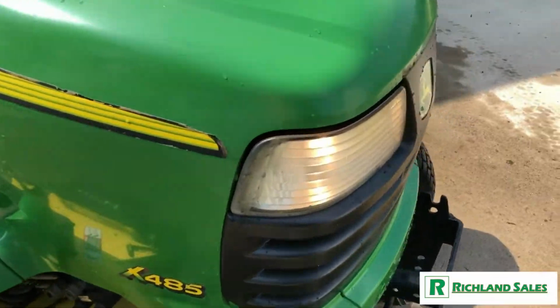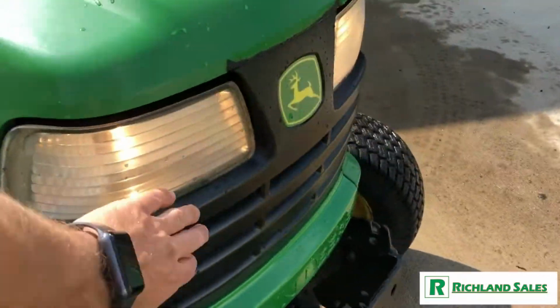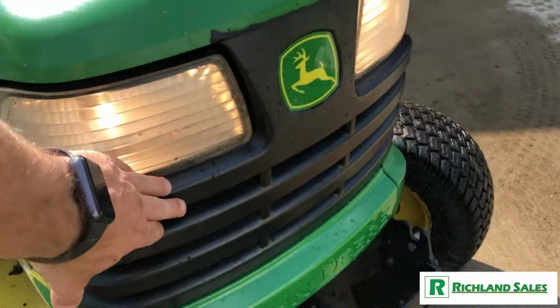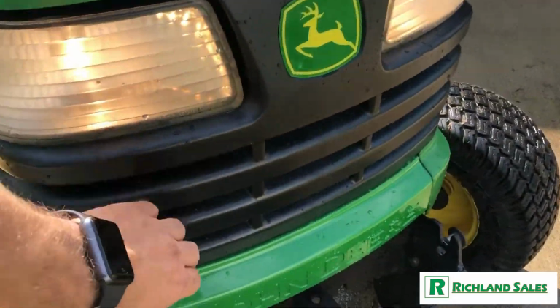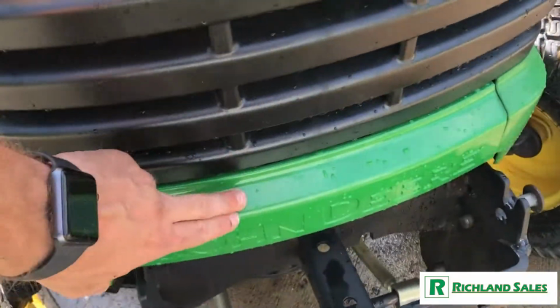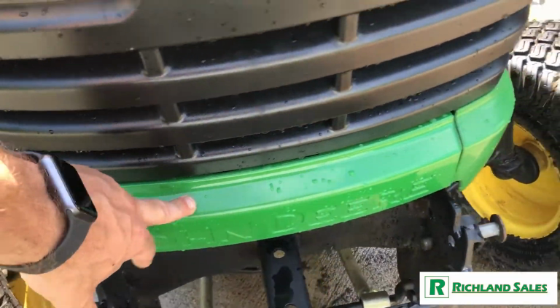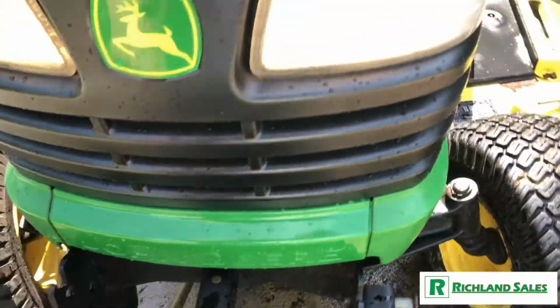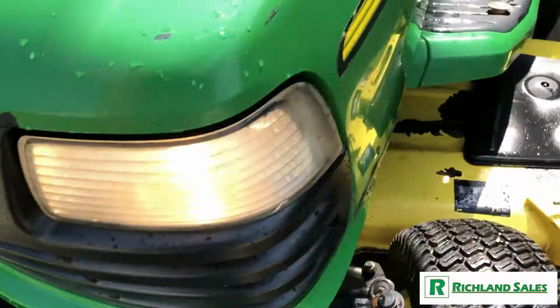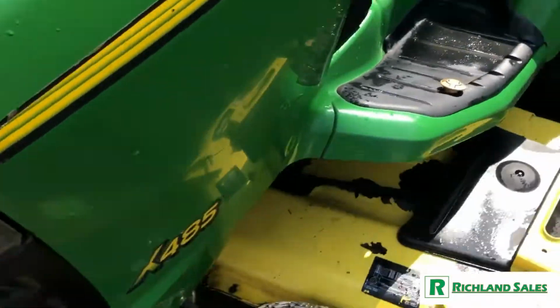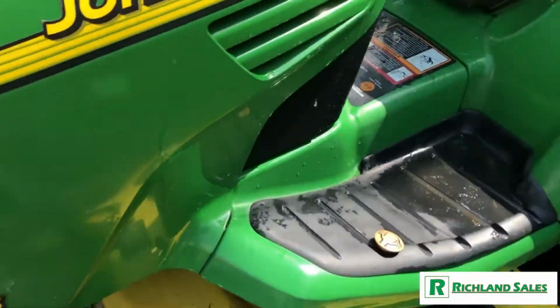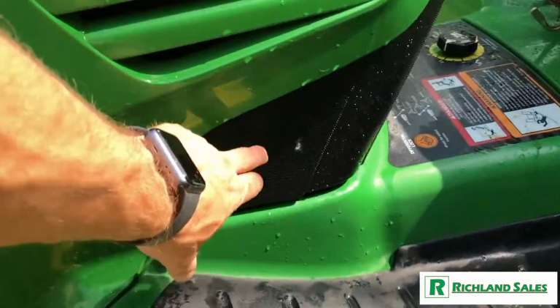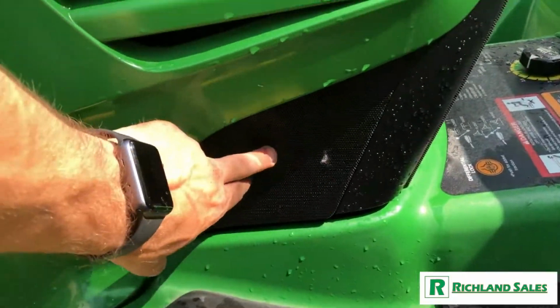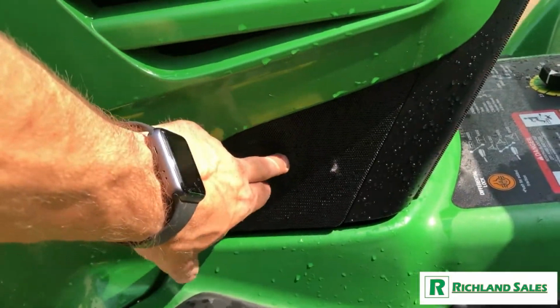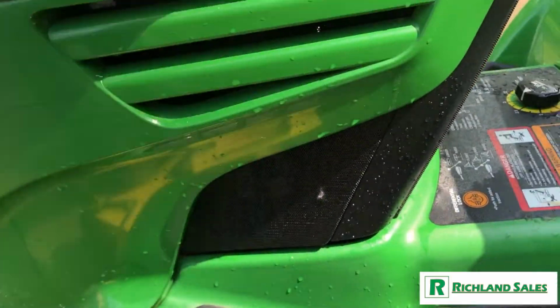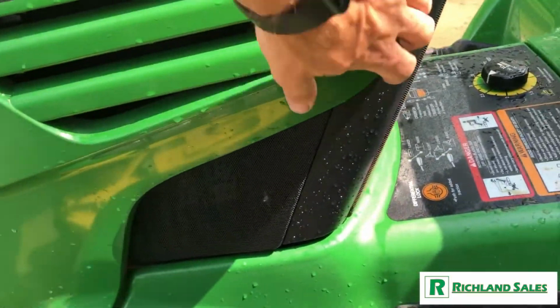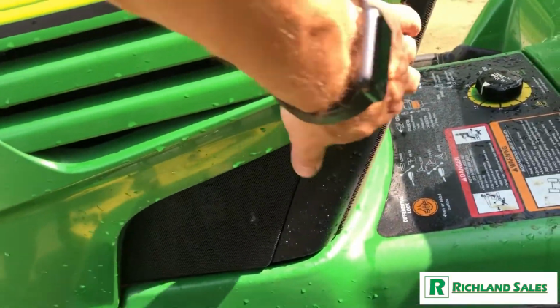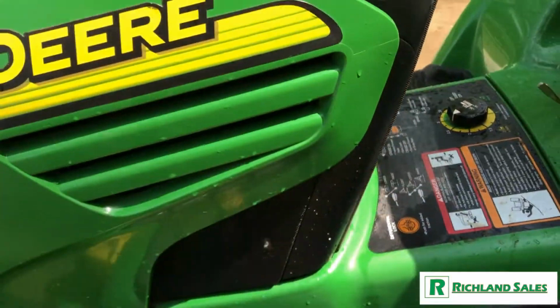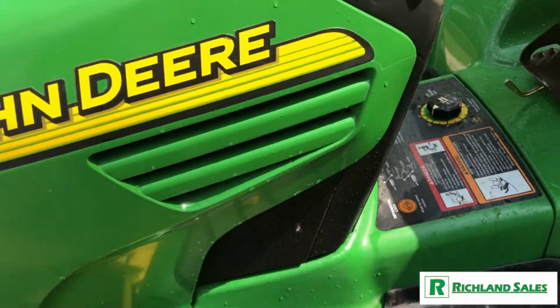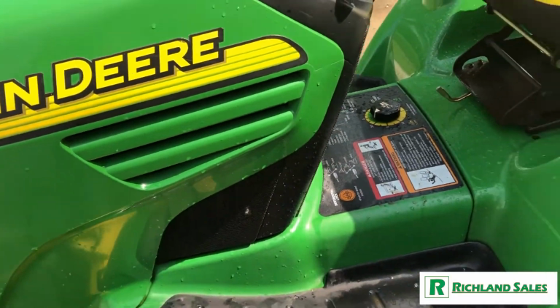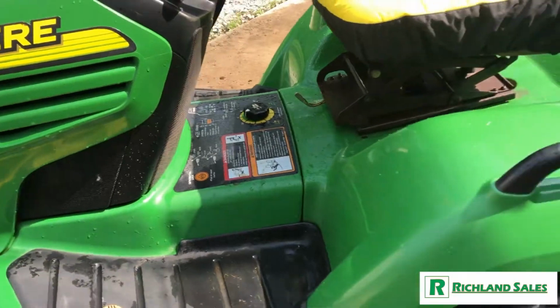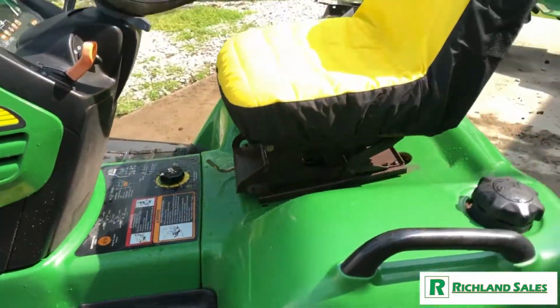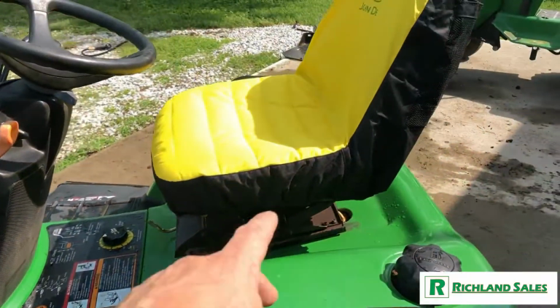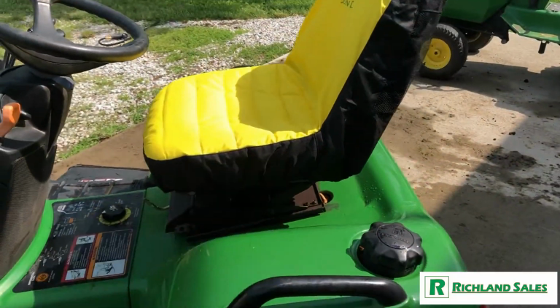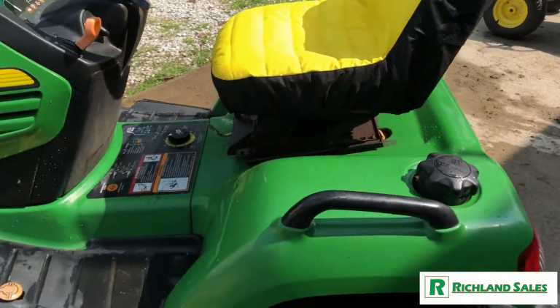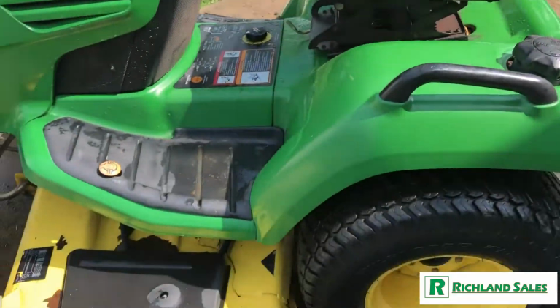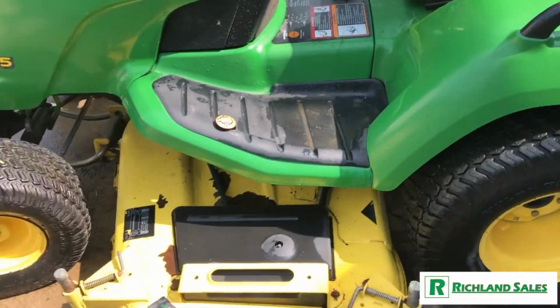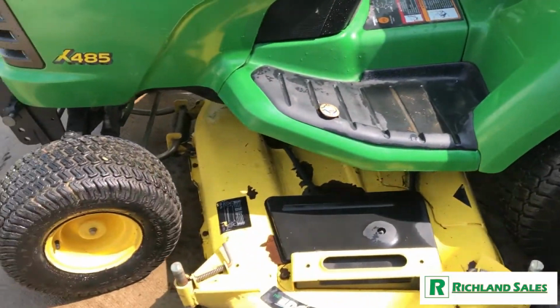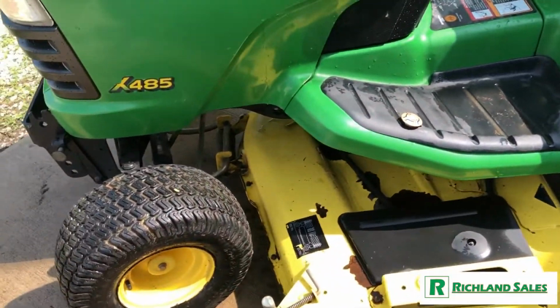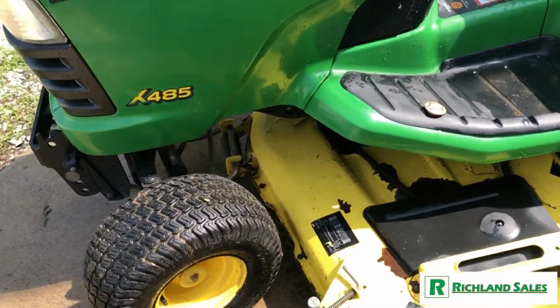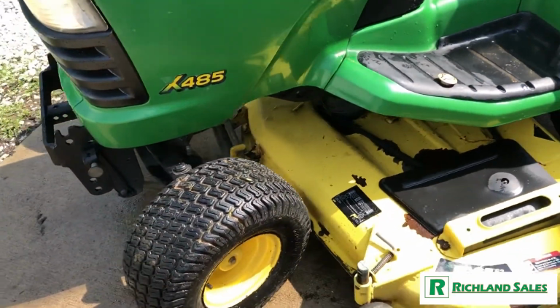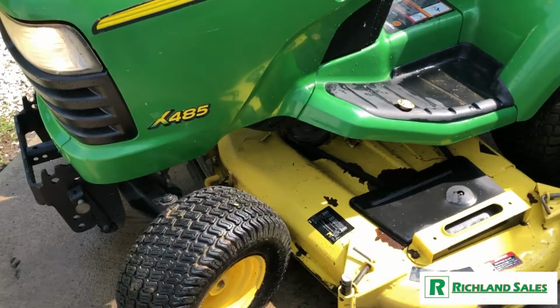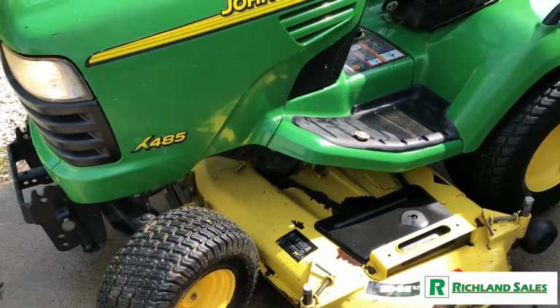It's got a brand new grille, brand new front bumper, new screens on the sides, and new side panels. We already talked about the seat cover. Everything seems to run and mow just fine with this machine.